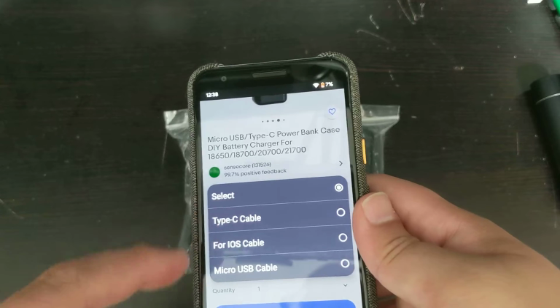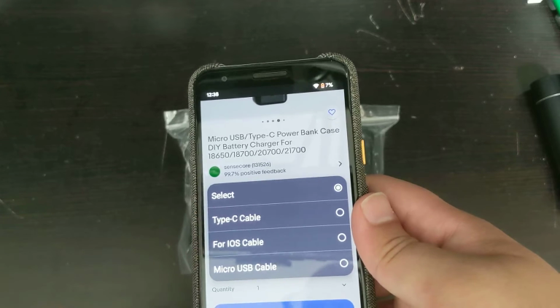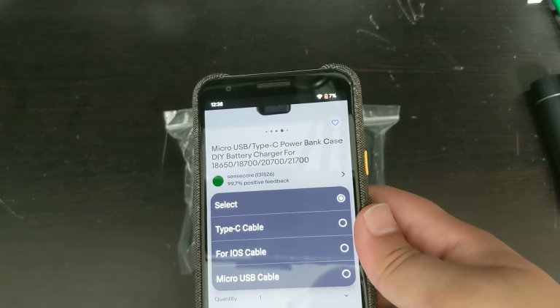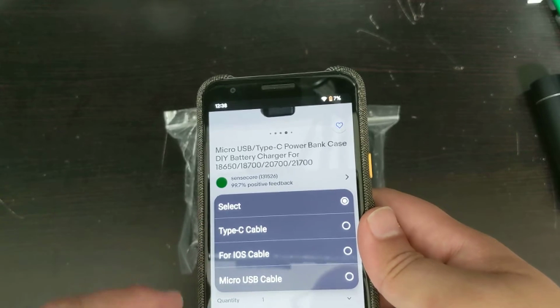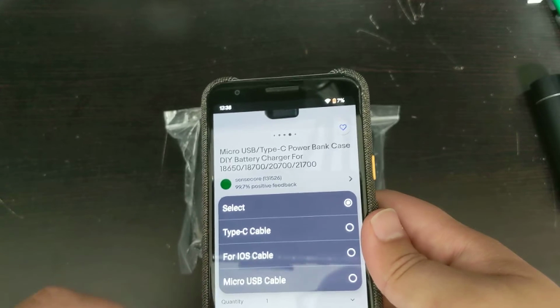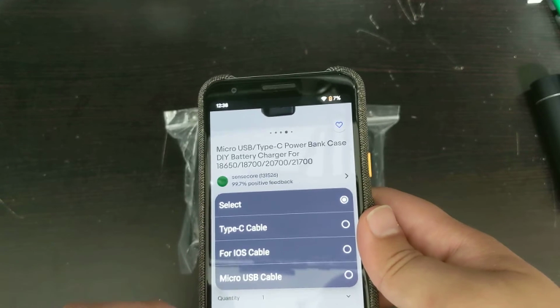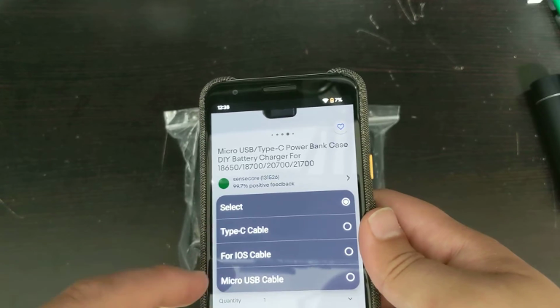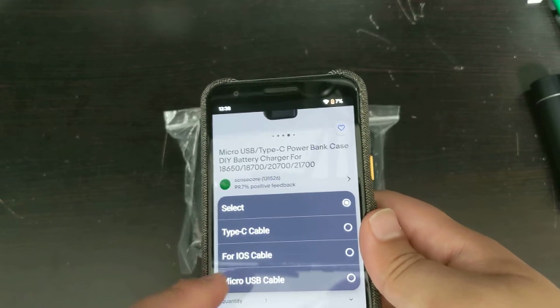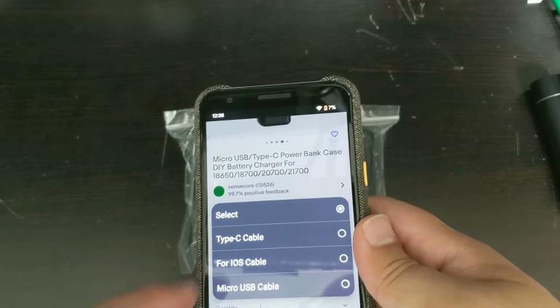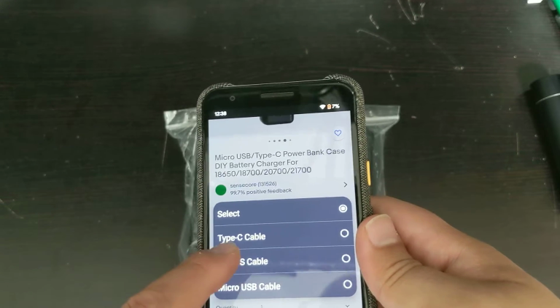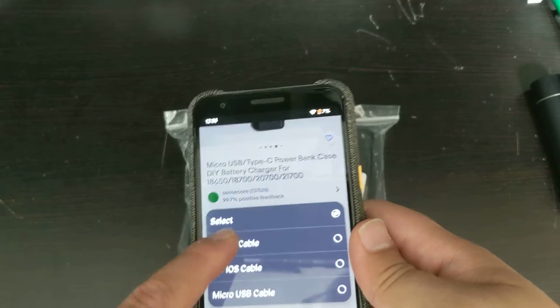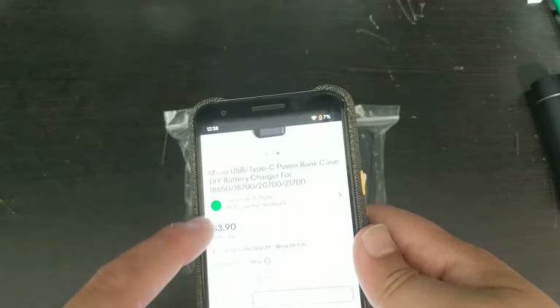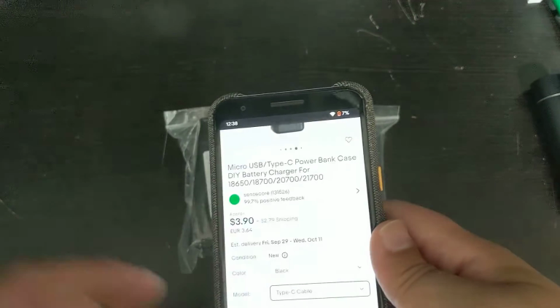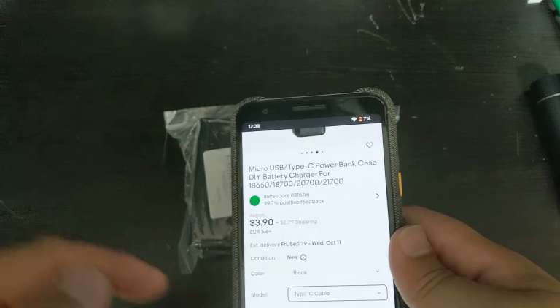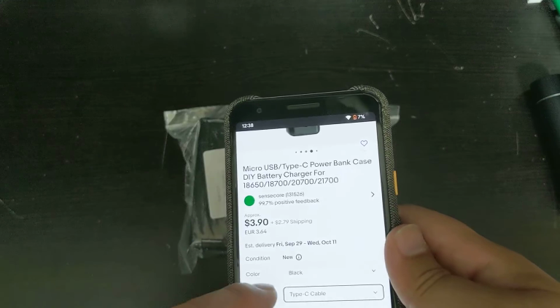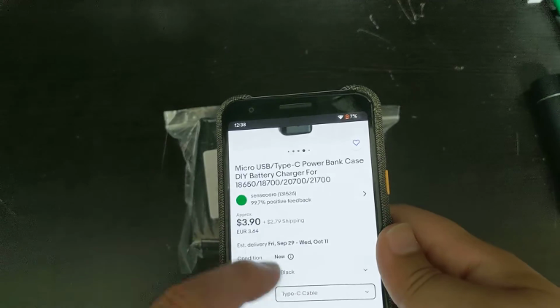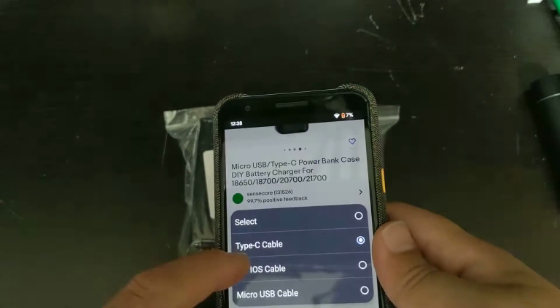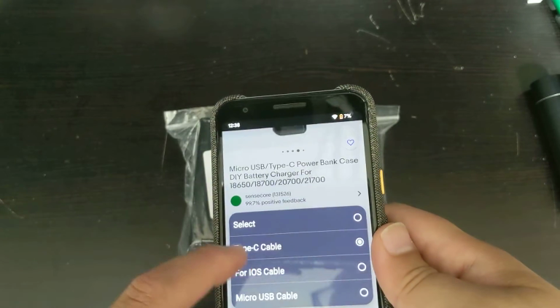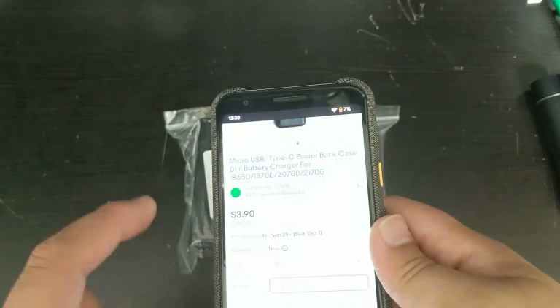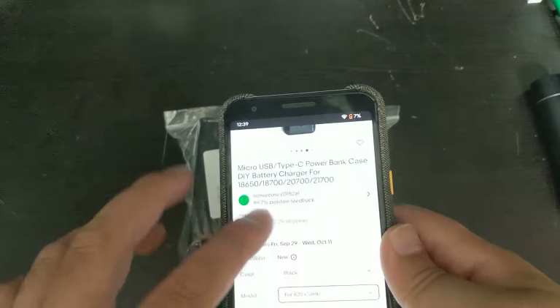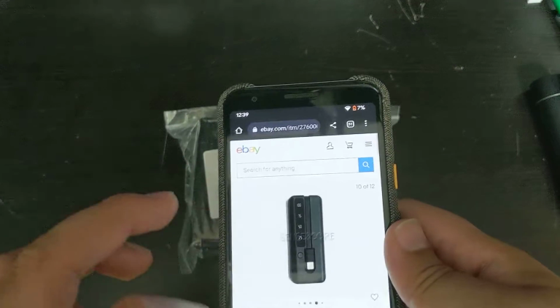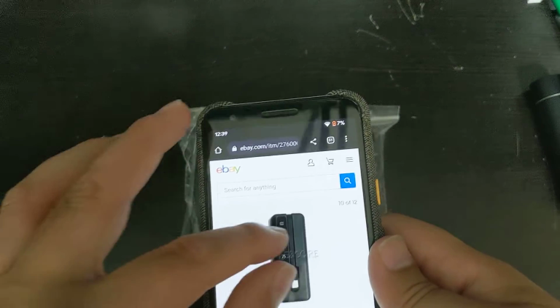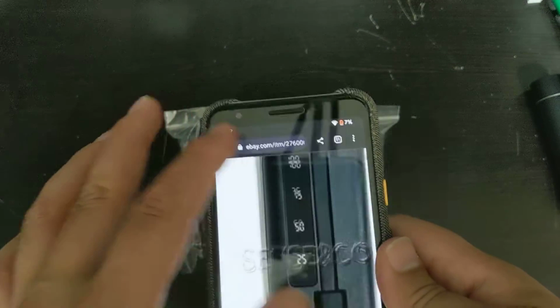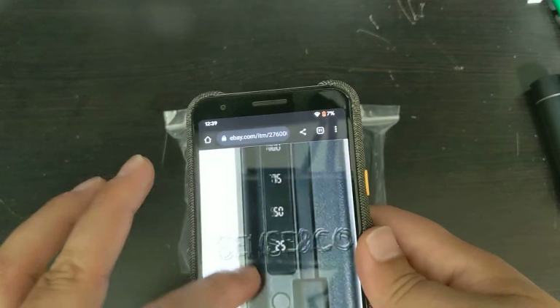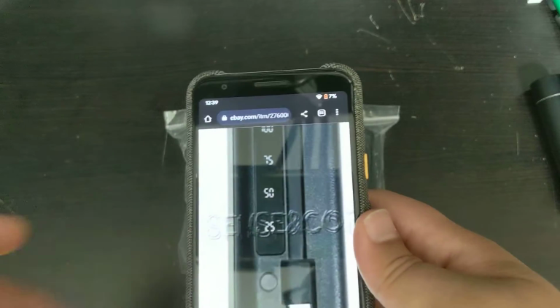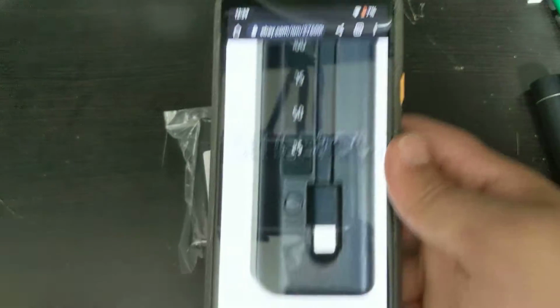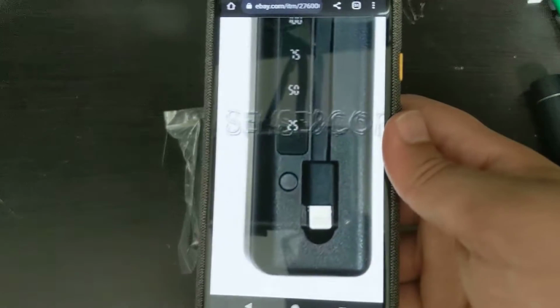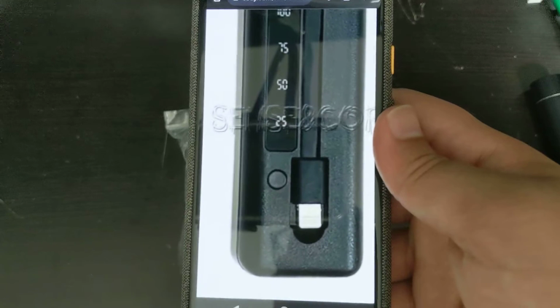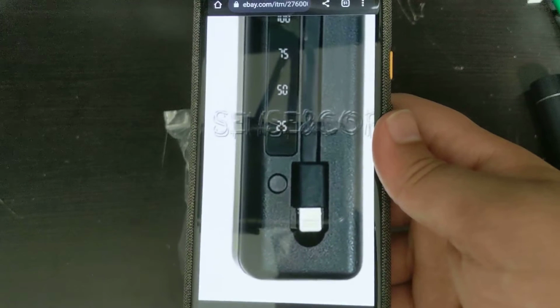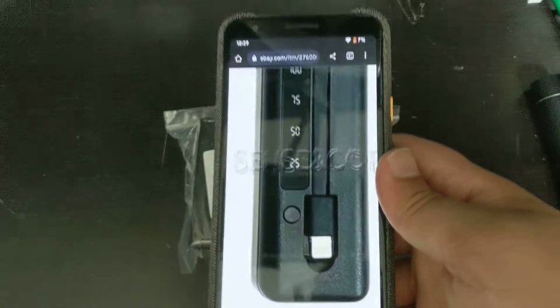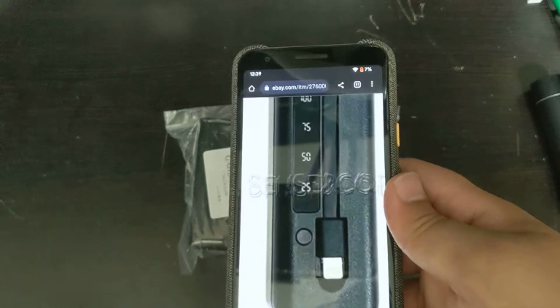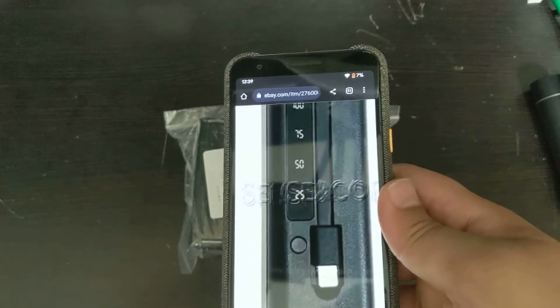It comes in Type-C, iOS, and micro USB. The iOS will be a lightning cable, so Type-C will be like the one that I got. You could also get the iOS cable which is basically the regular lightning charger cable, so that's really nice.